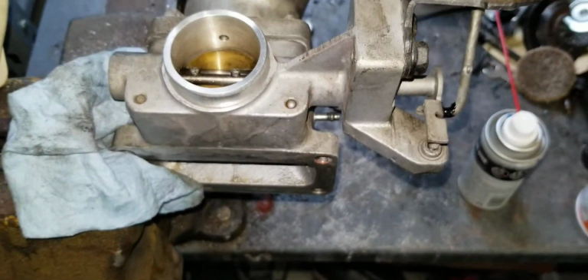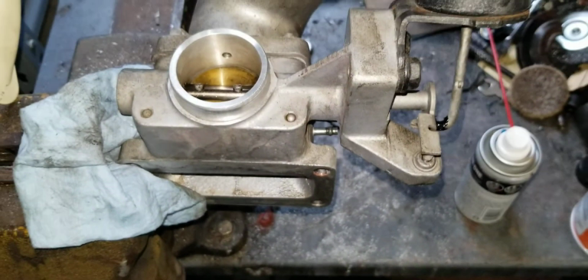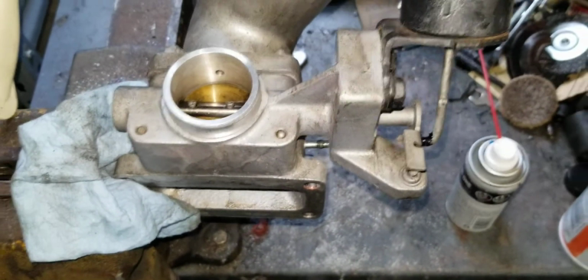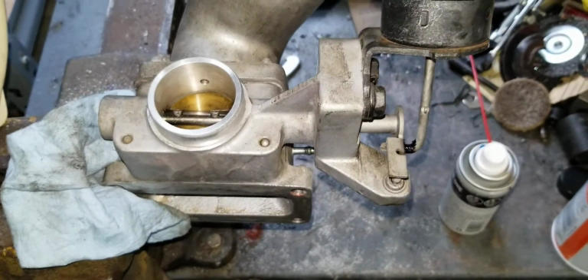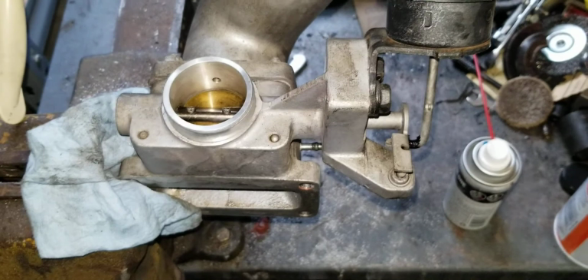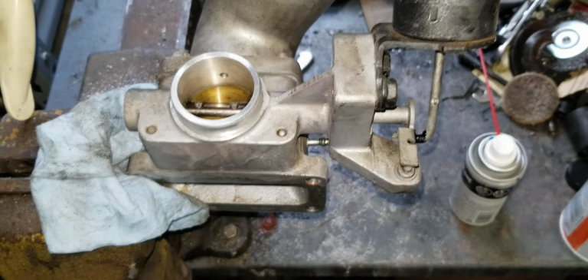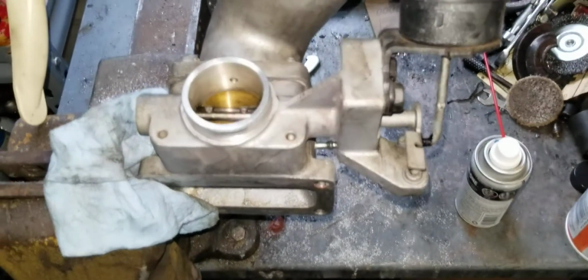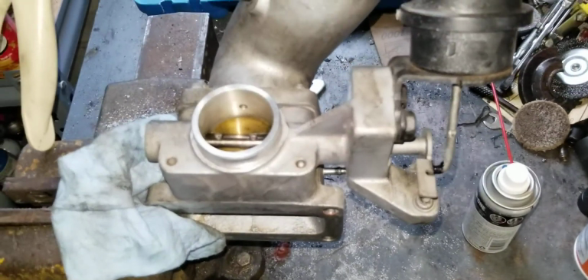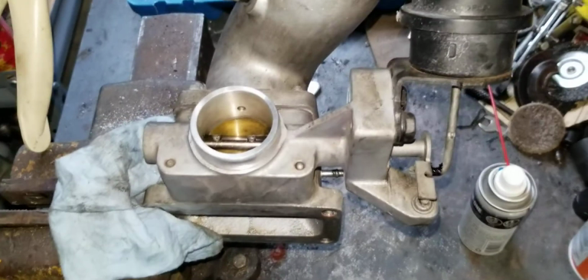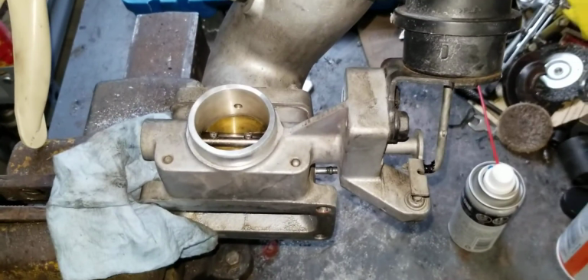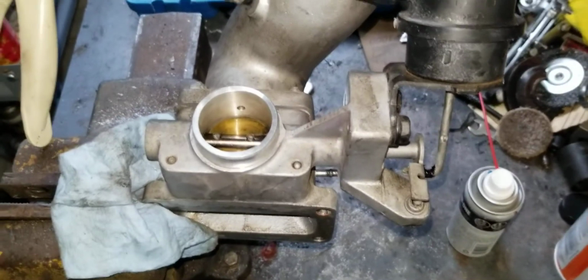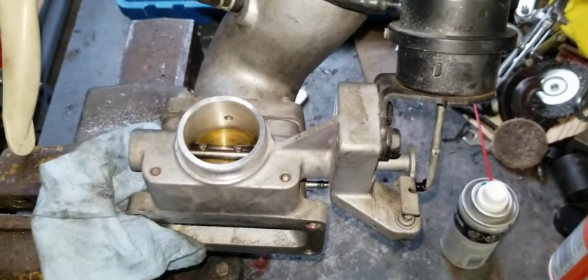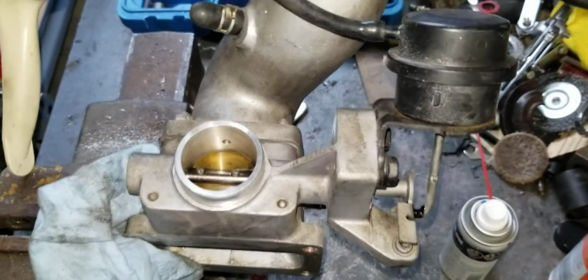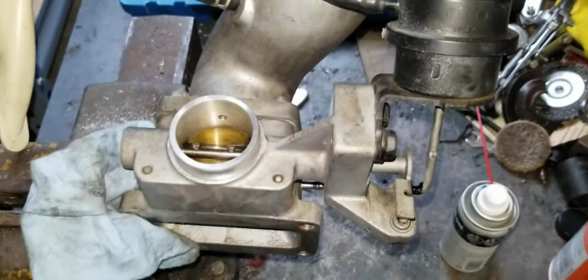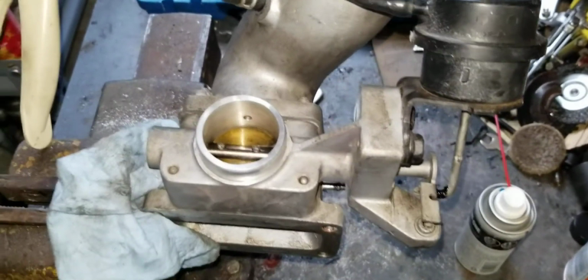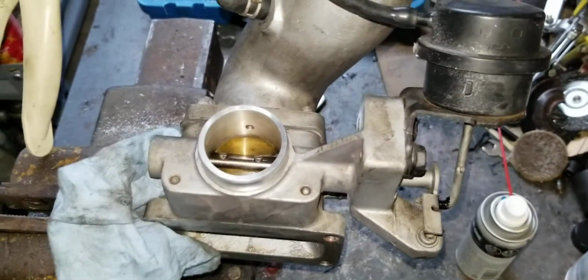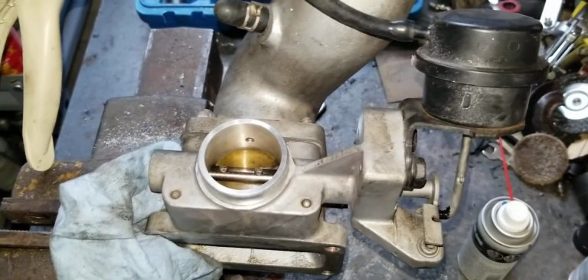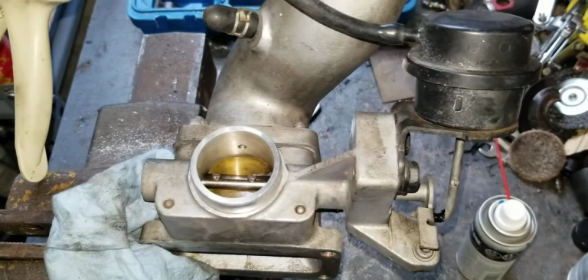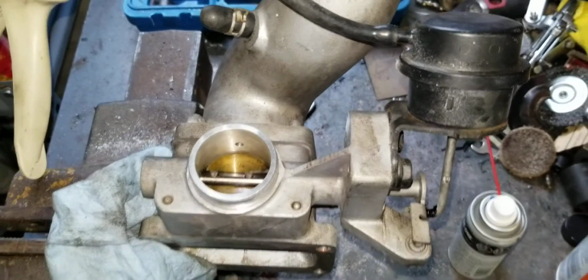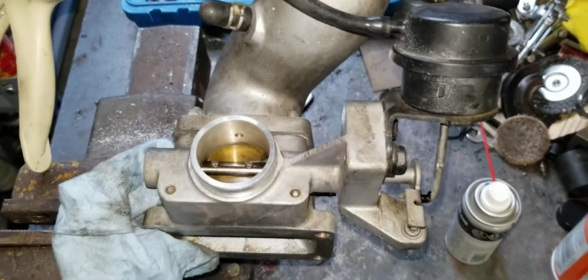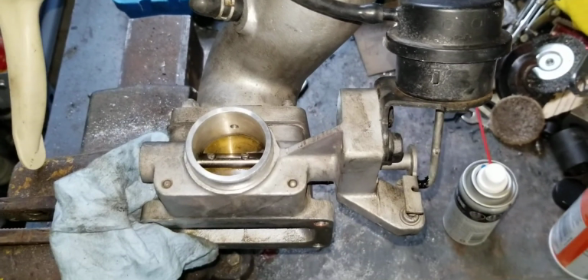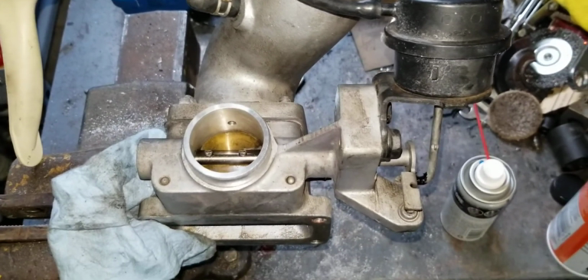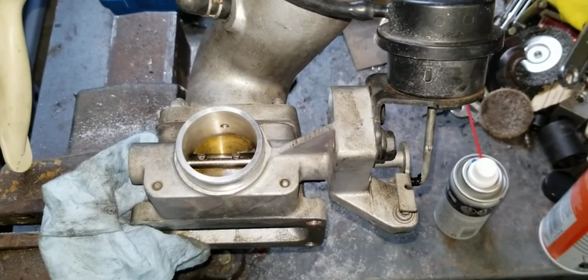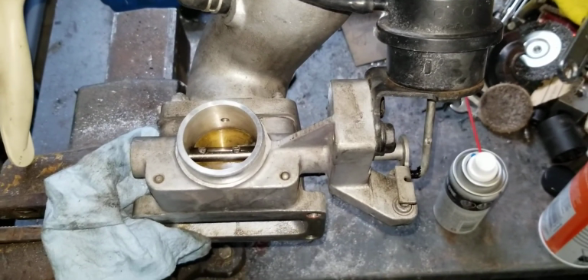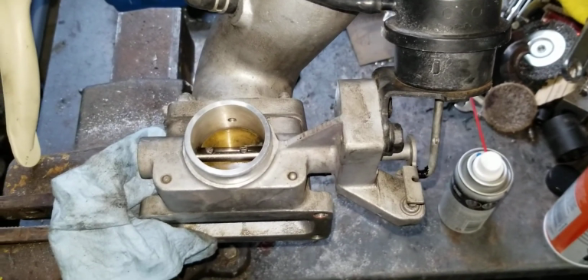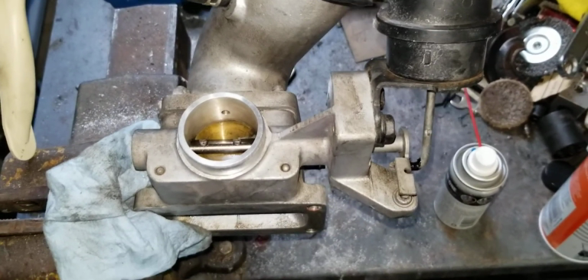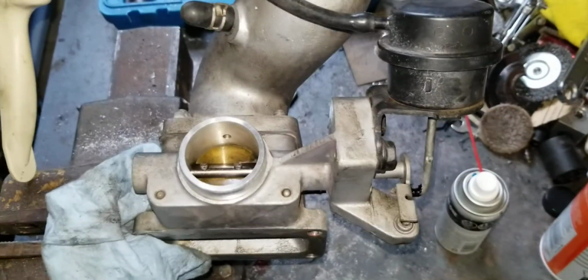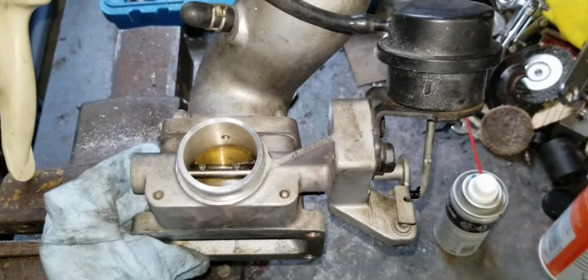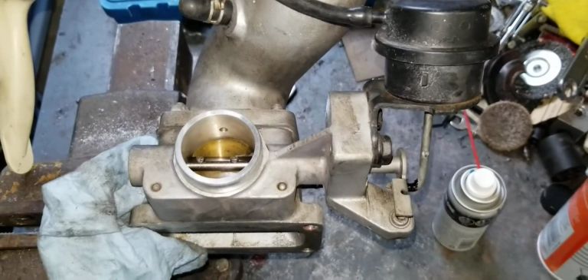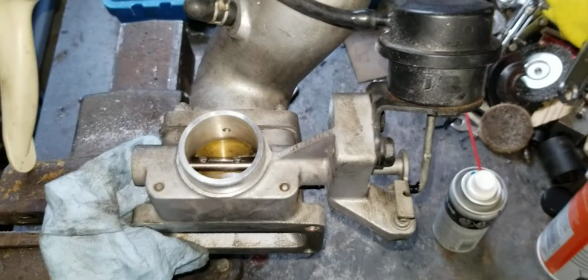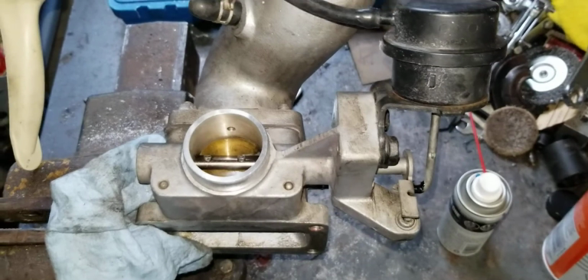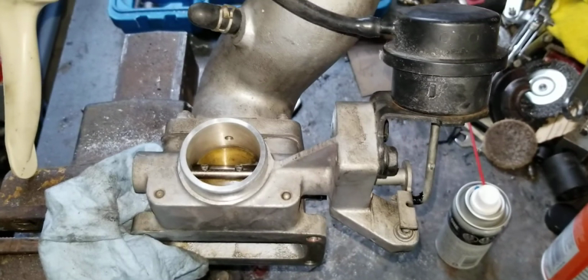A lot of times people disable these. I'm not here to say whether you should or you shouldn't, but it was there from the manufacturer to make the car spool quicker, get better gas mileage. I'm going to leave it — it's working perfectly fine.